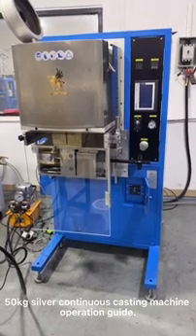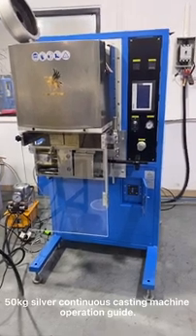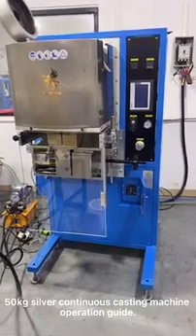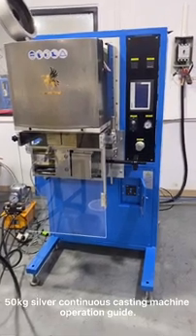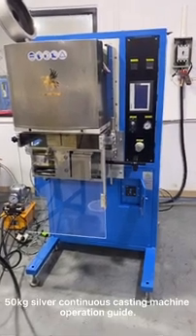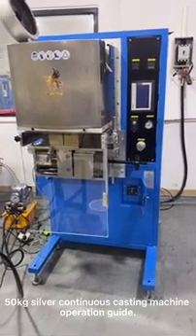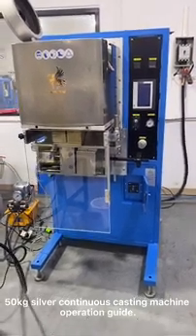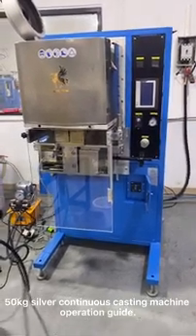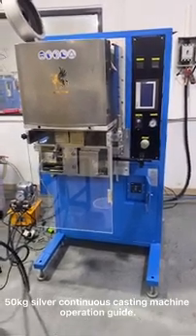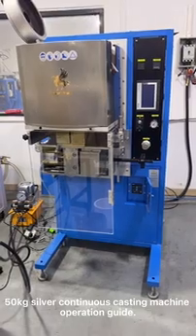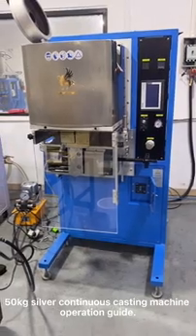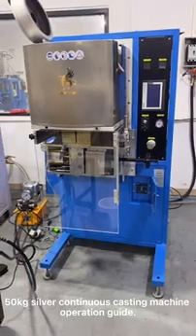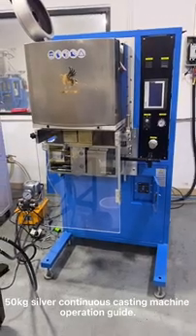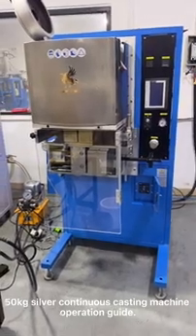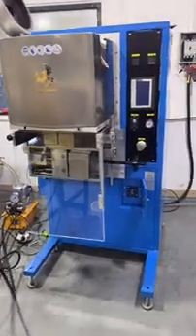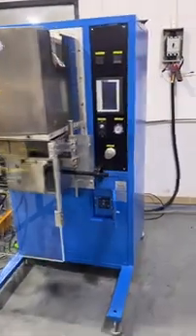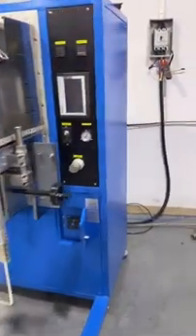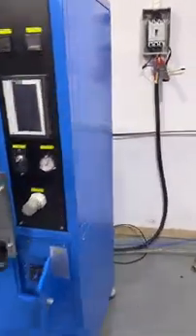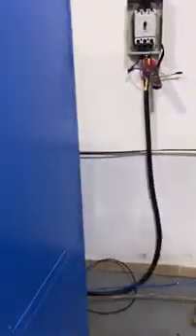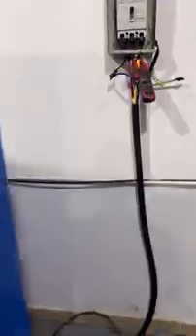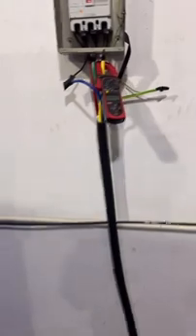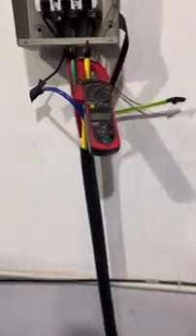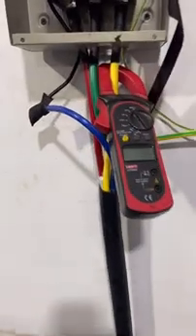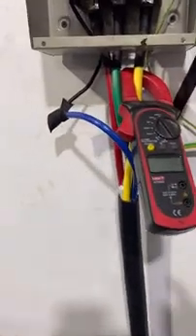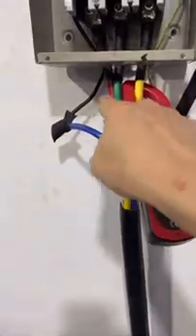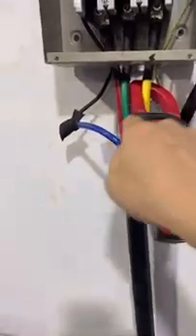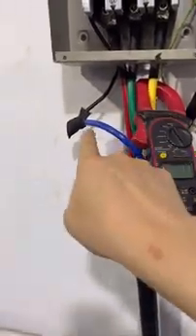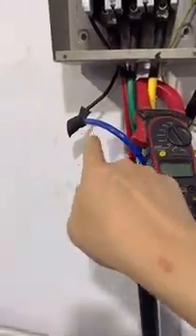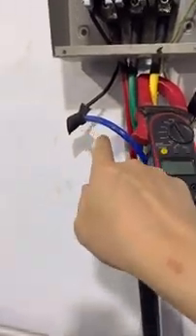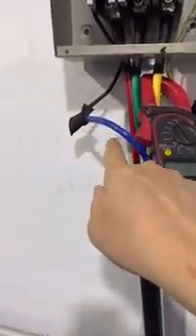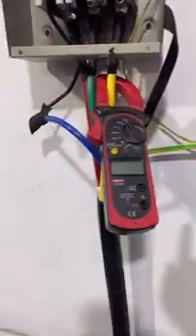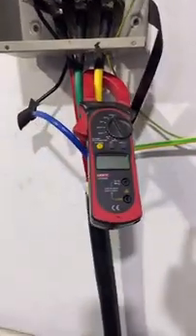Let us introduce how to operate a granulating machine for 50 kilo. Let's check the connection. Here's the power line: three phase 380, three live lines, one neutral line and one ground line.